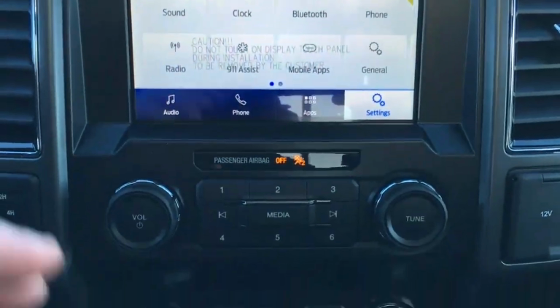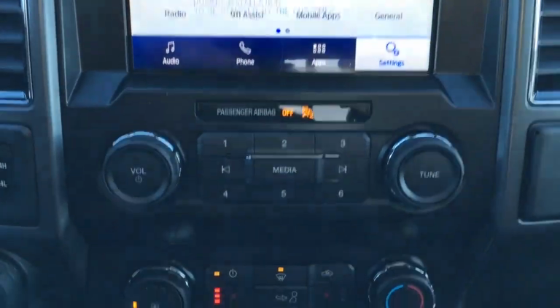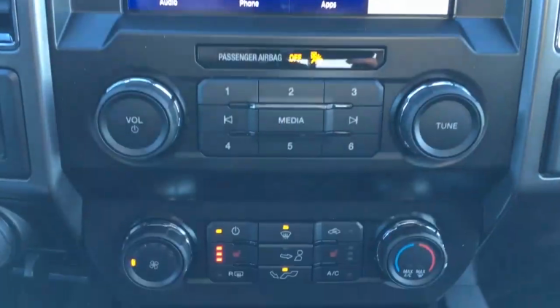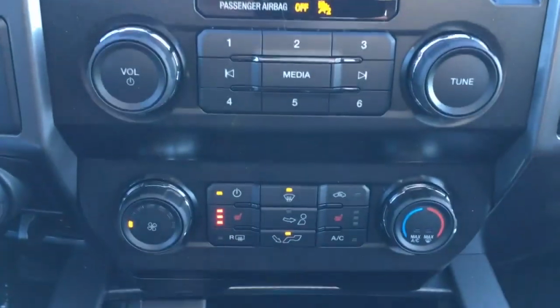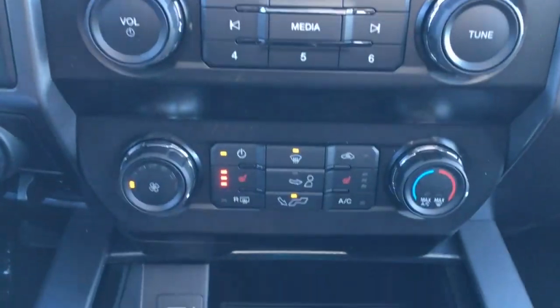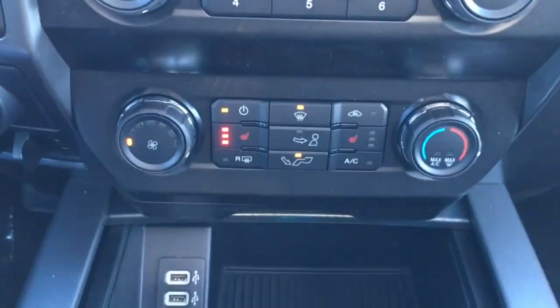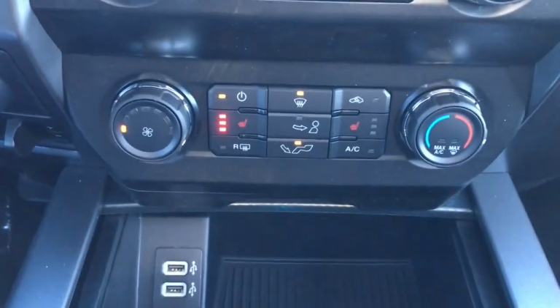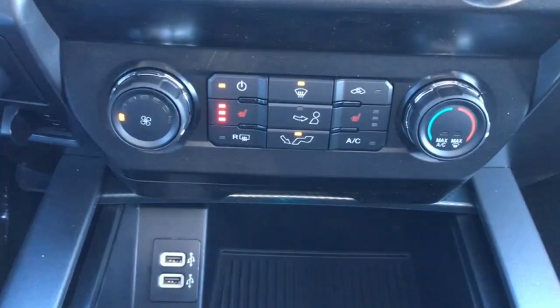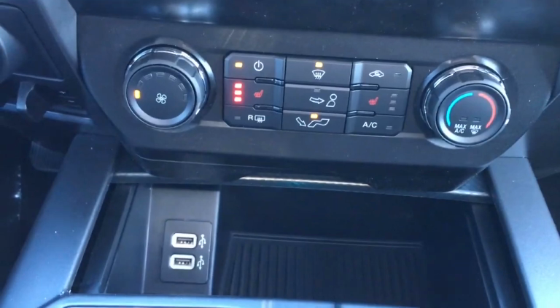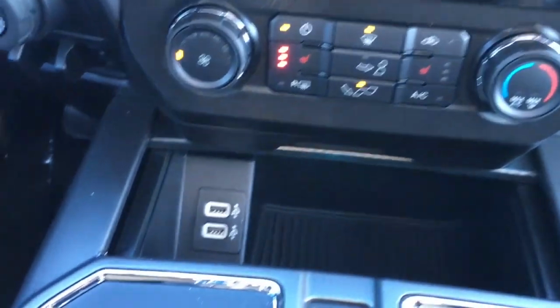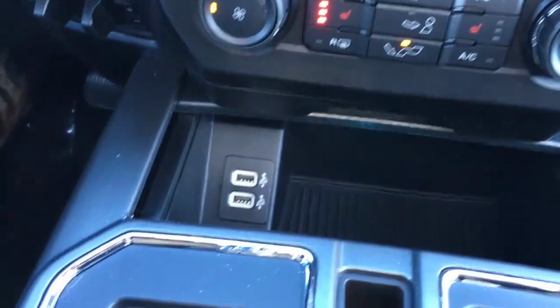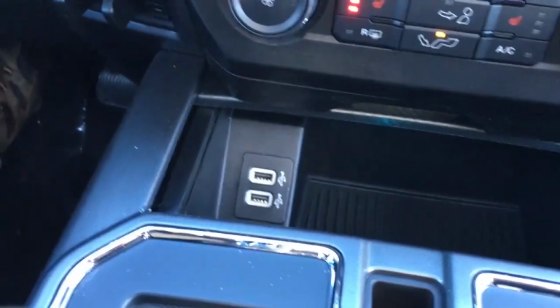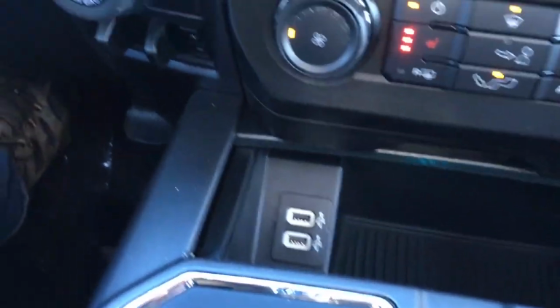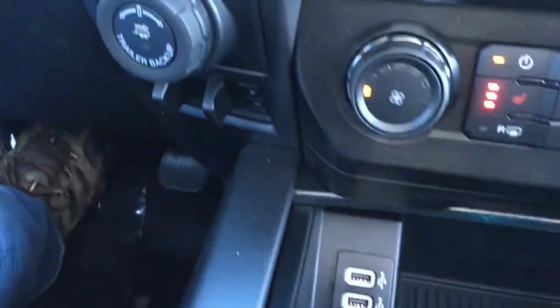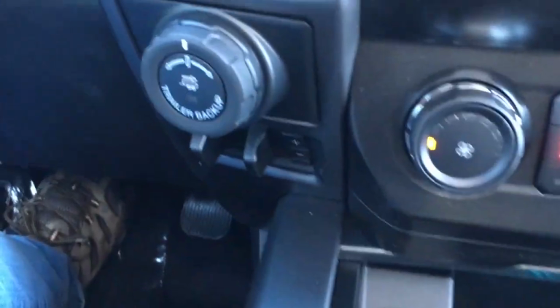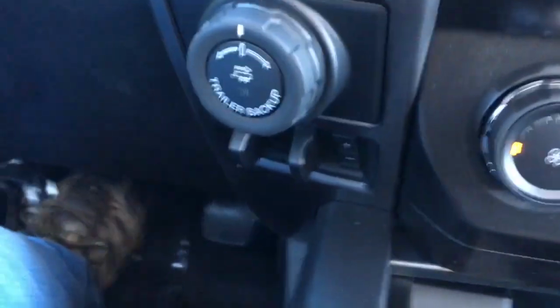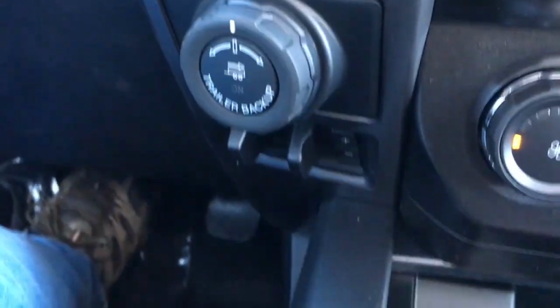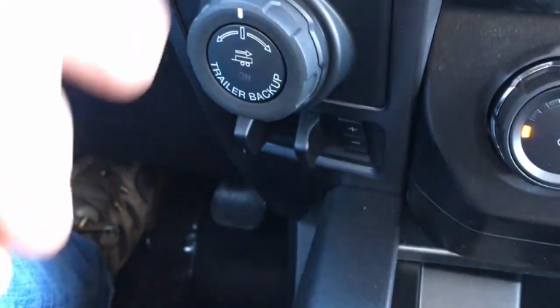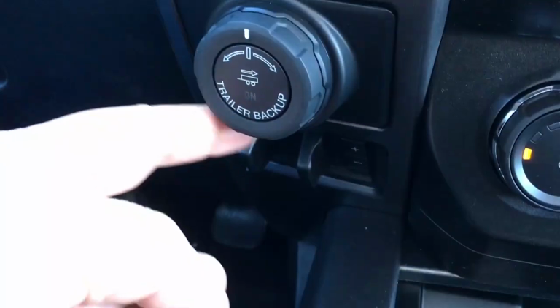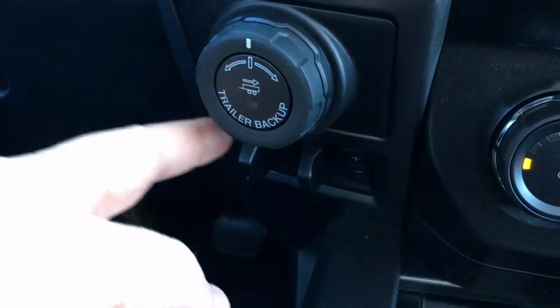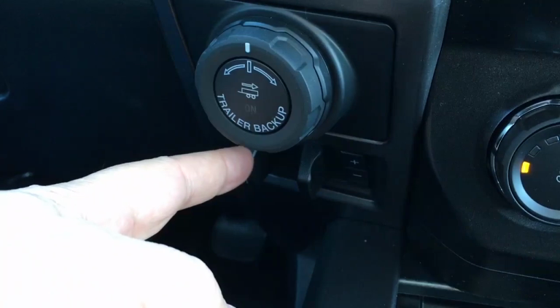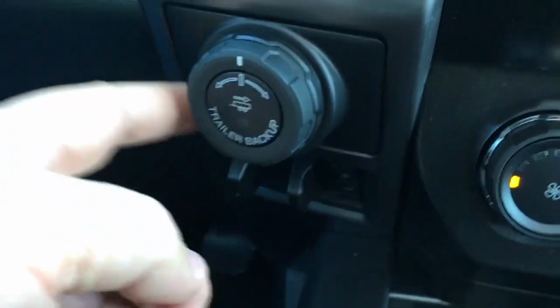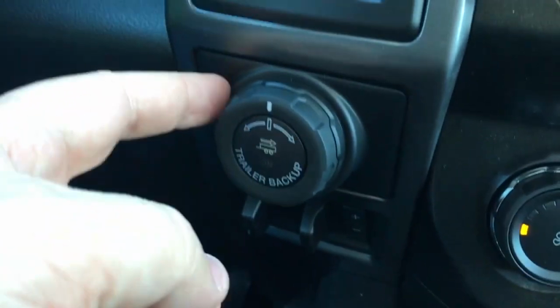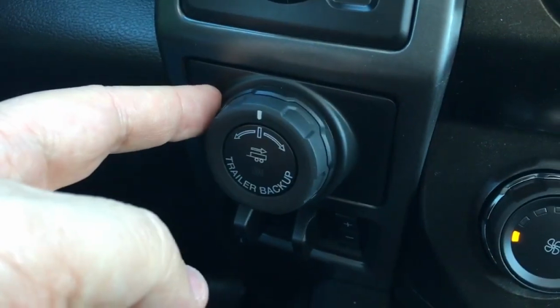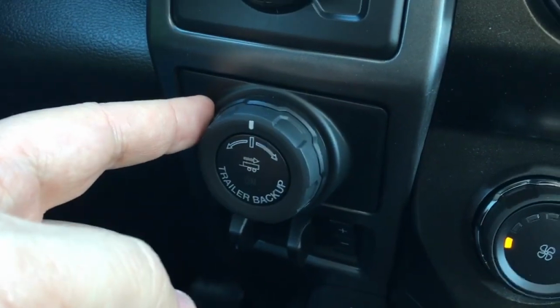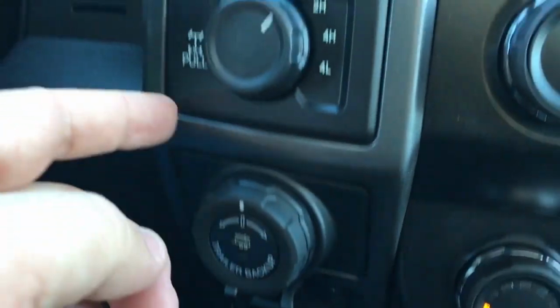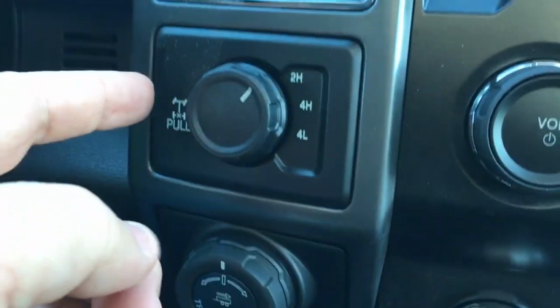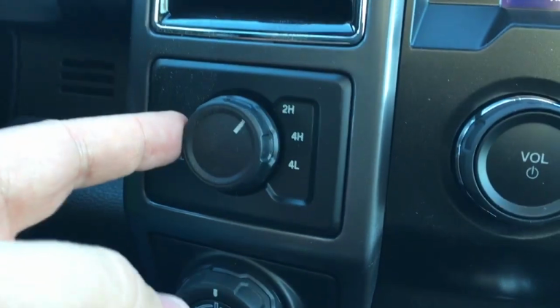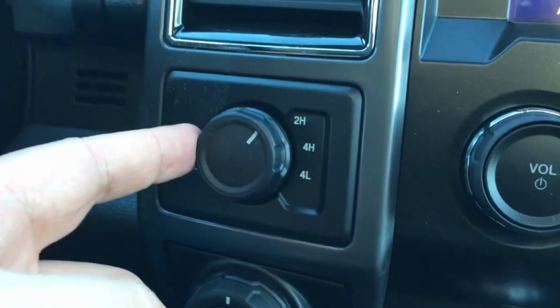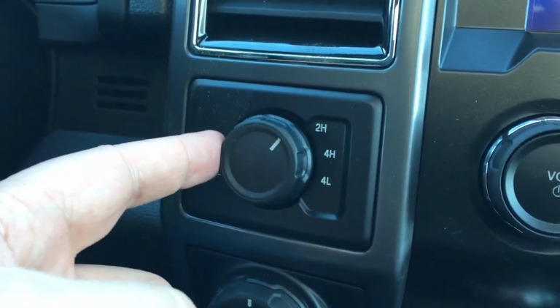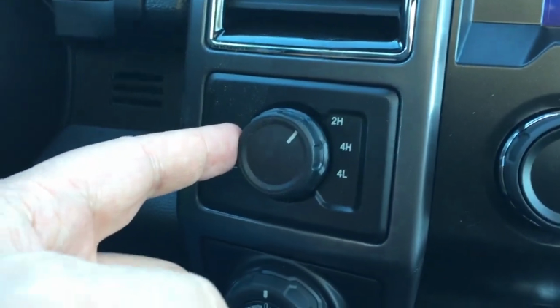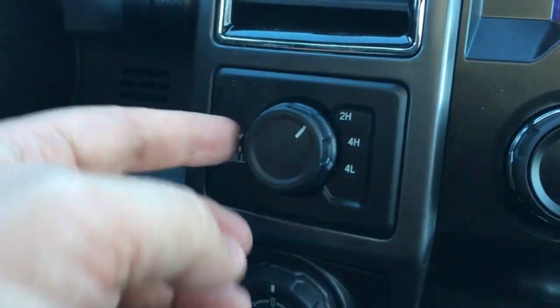Right below that, we have controls for media, climate controls, heated seats, and a couple of USB ports. Off to the left and down below, we have a trailer brake controller, trailer backup assist, and an electronic shift-on-the-fly four-wheel drive system.